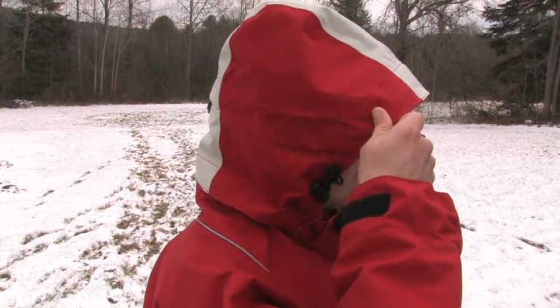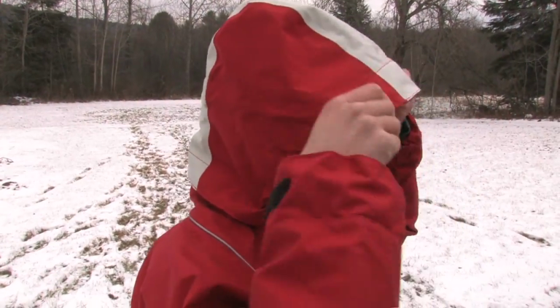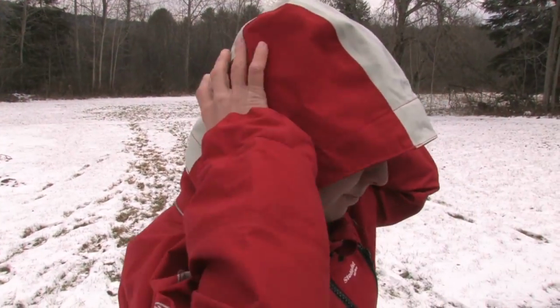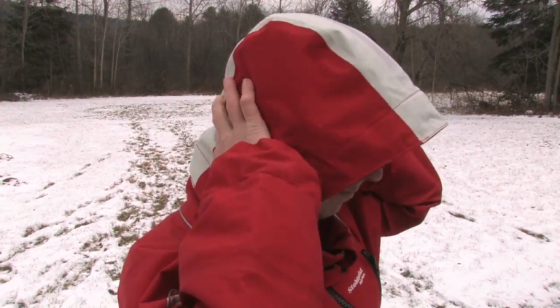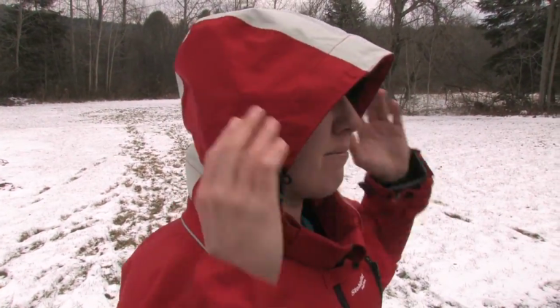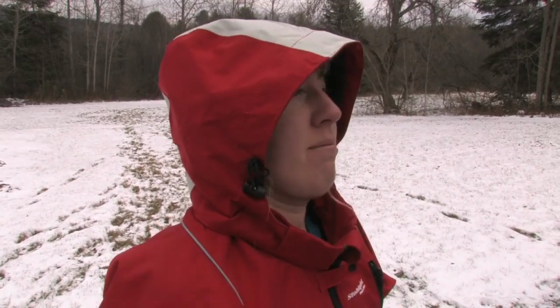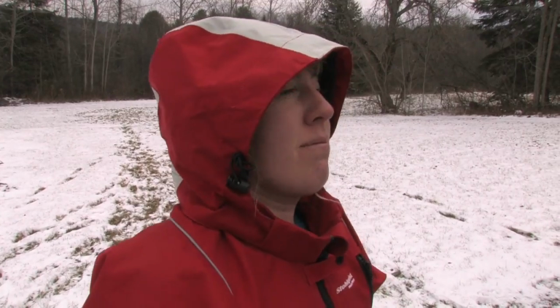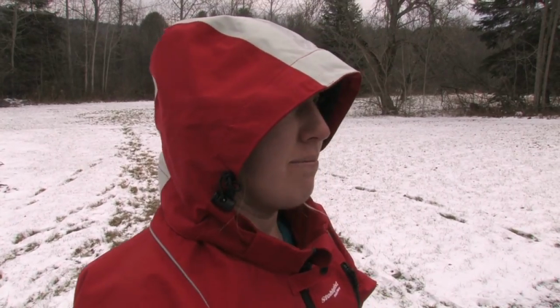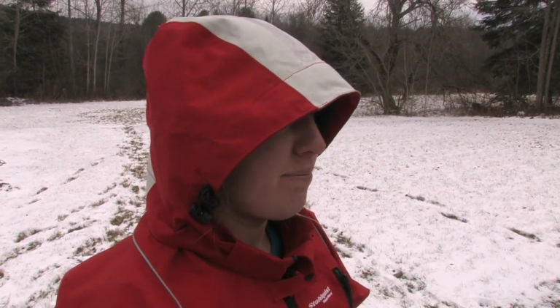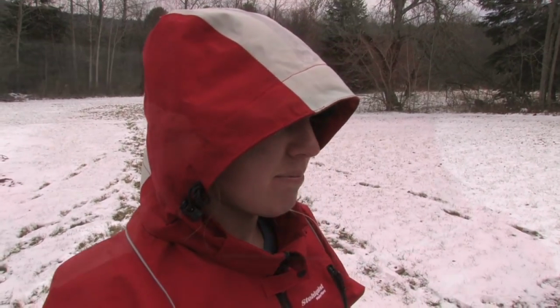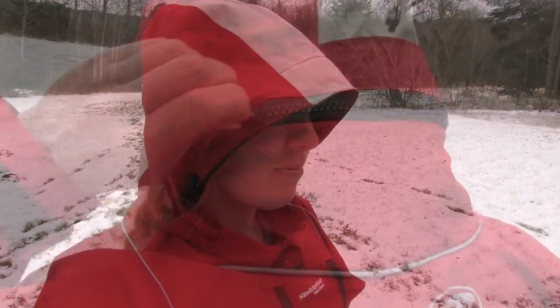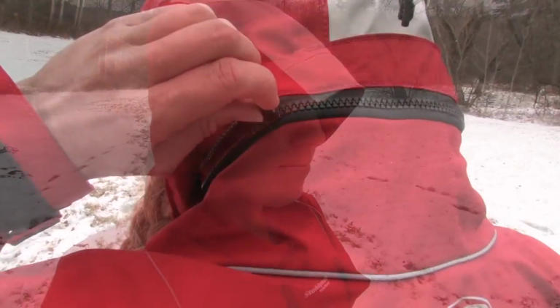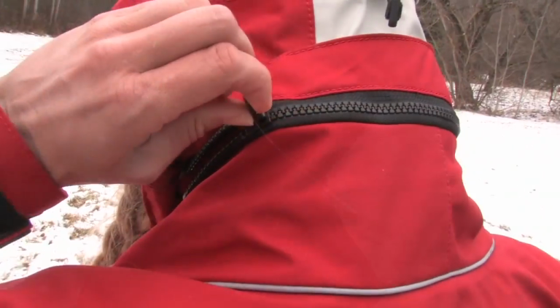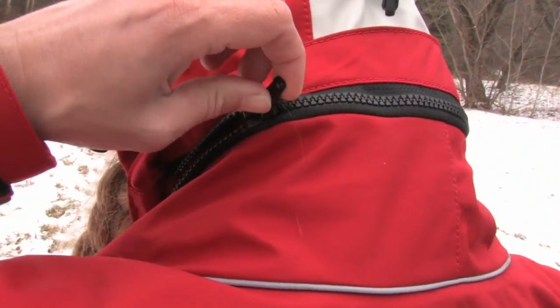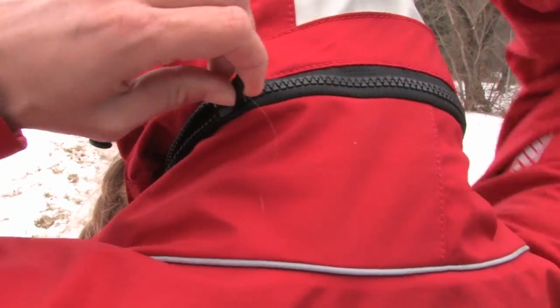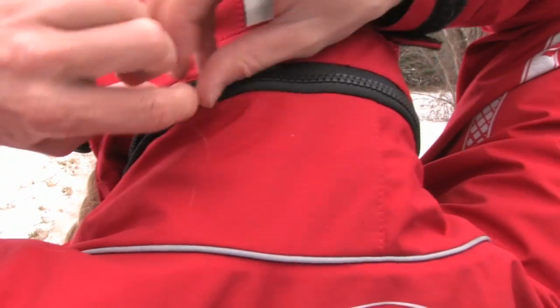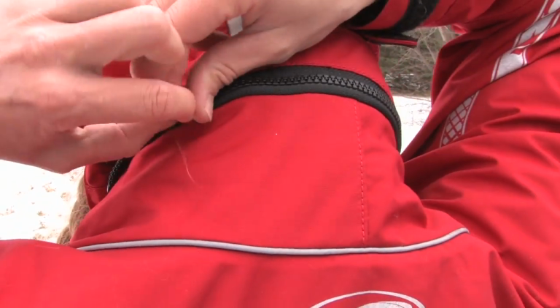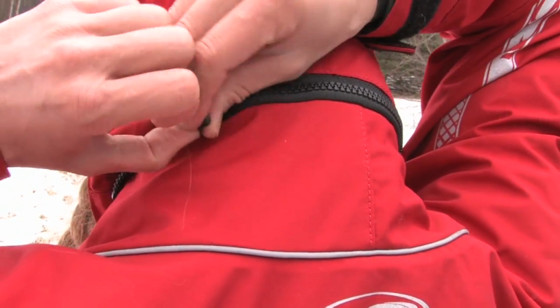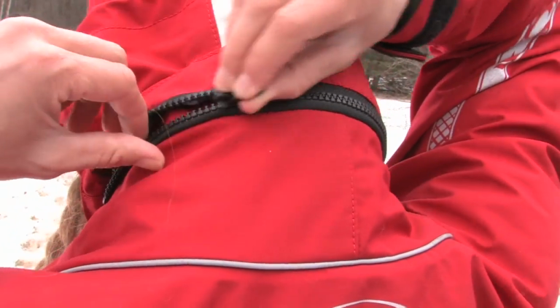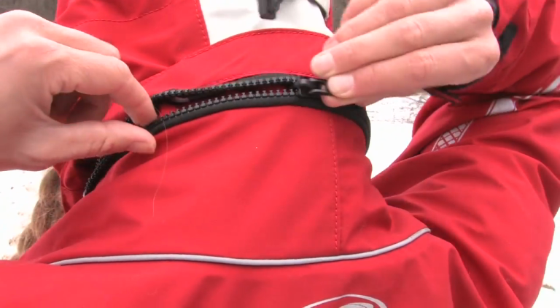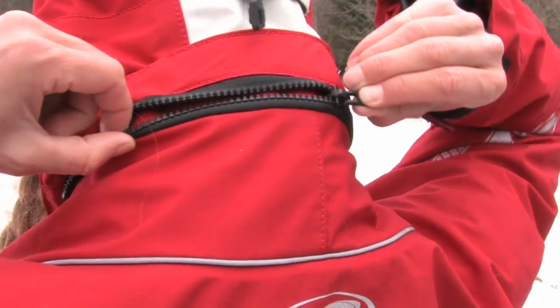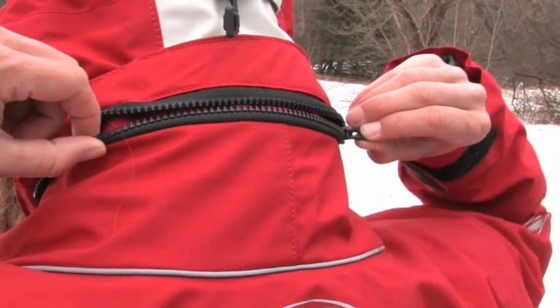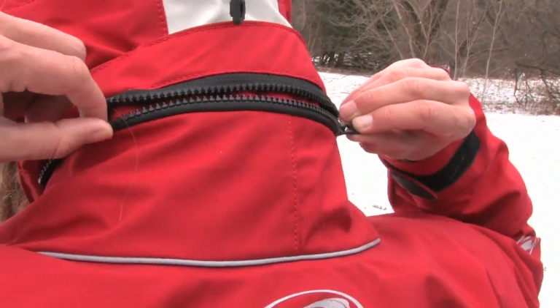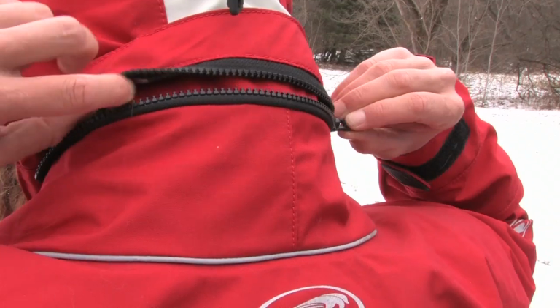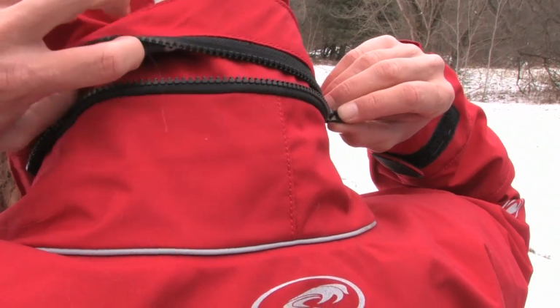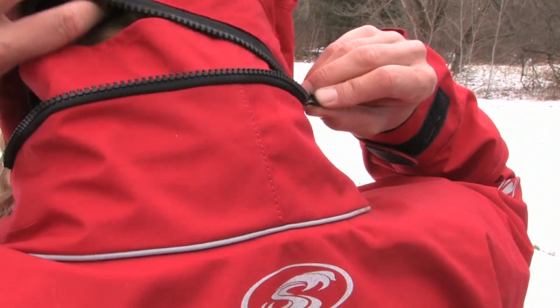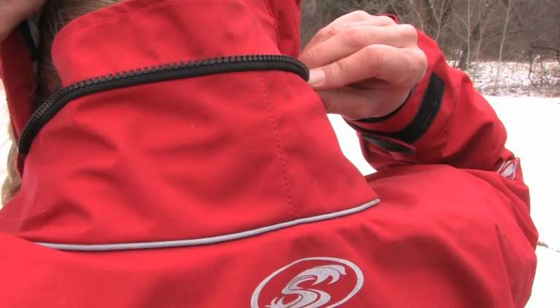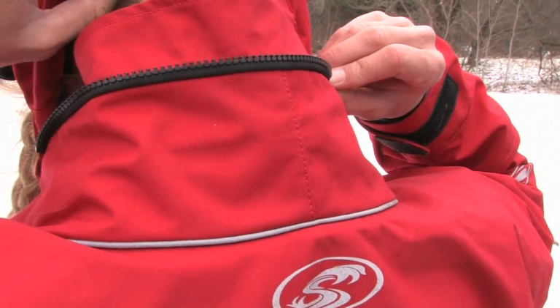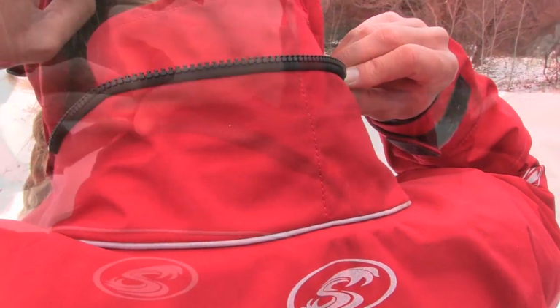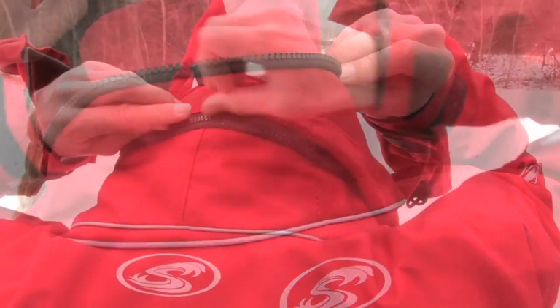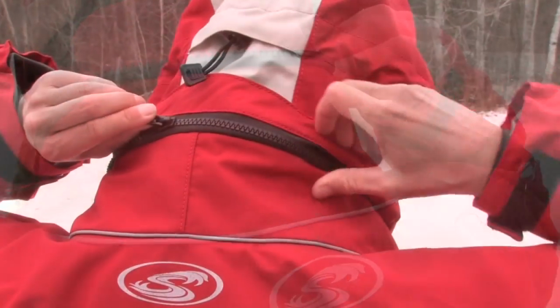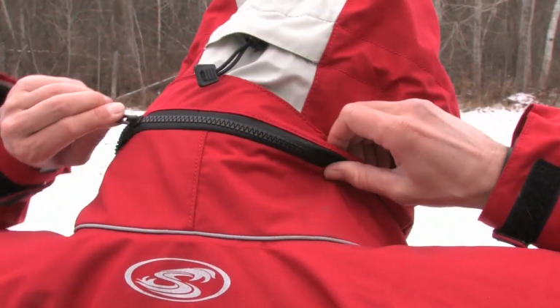We love the removable hood. It provides snug, storm-proof protection when needed and zips off when you're surfing or practicing rolls. No more bucket dumps when you roll up.